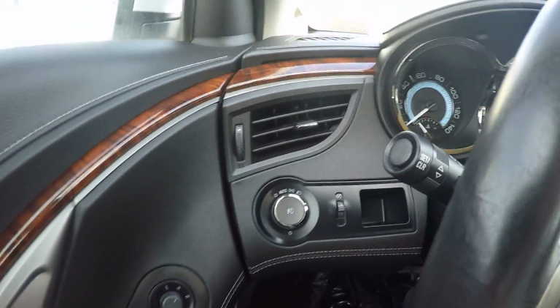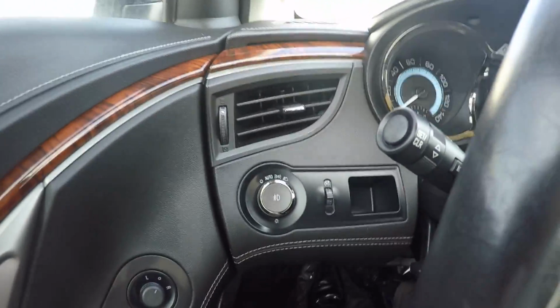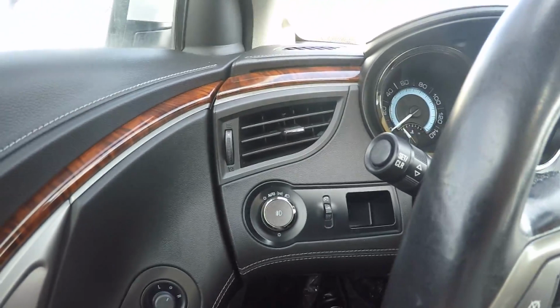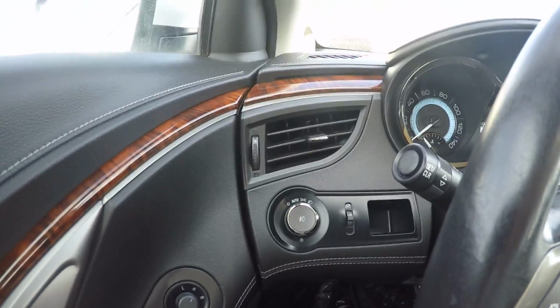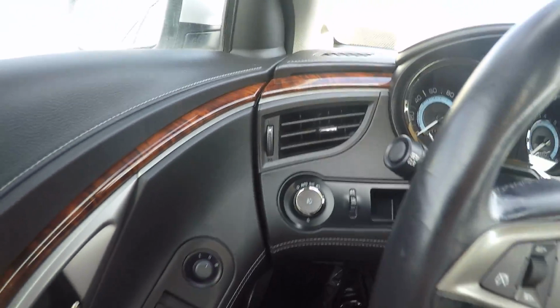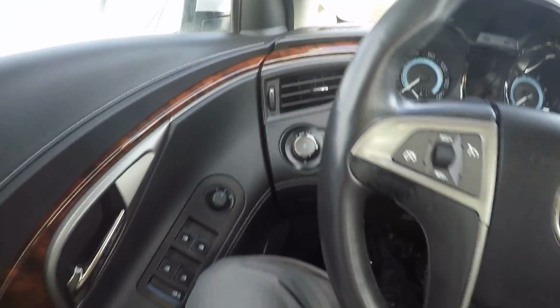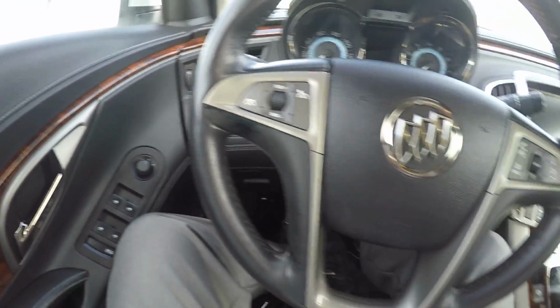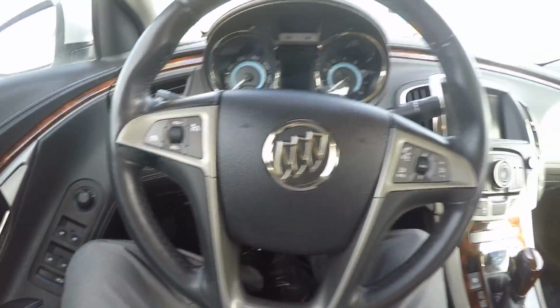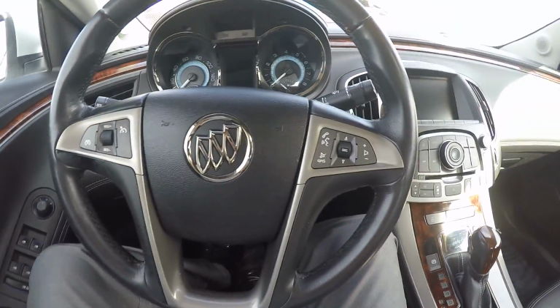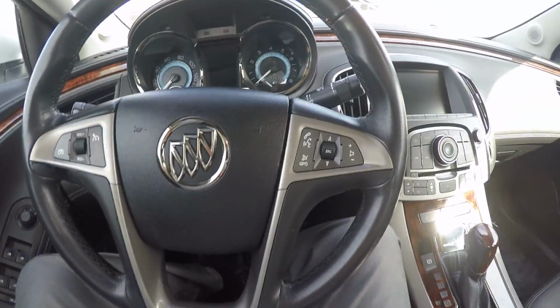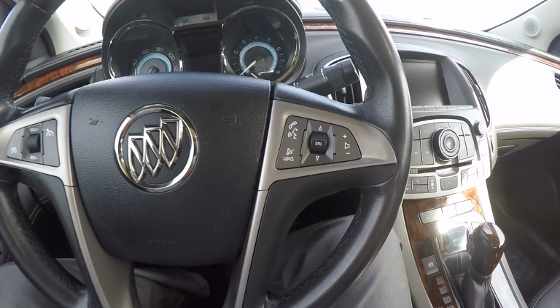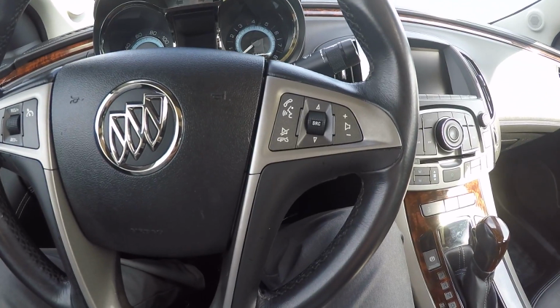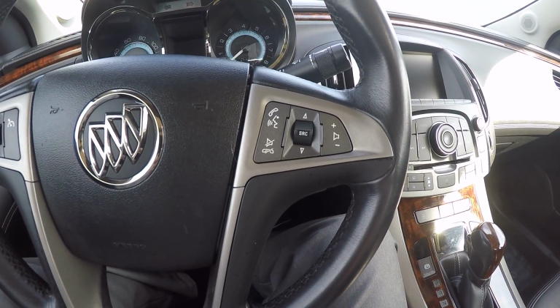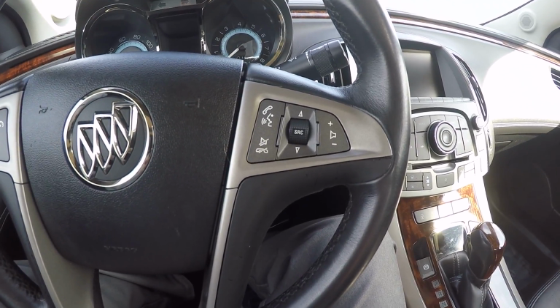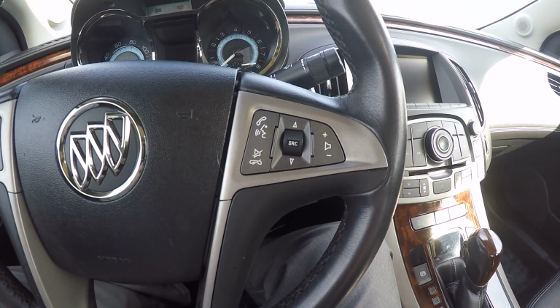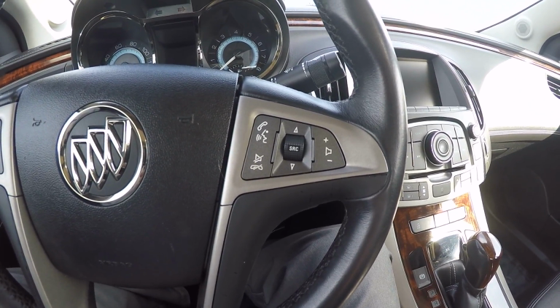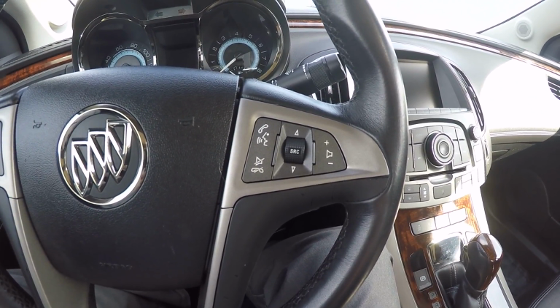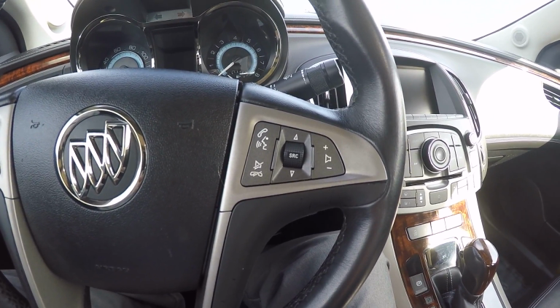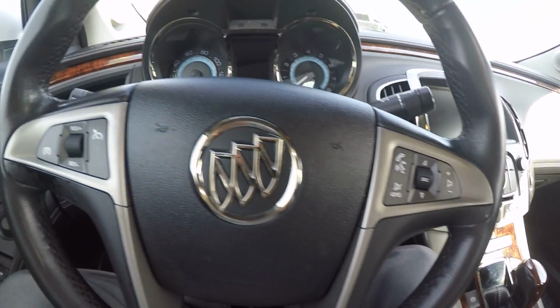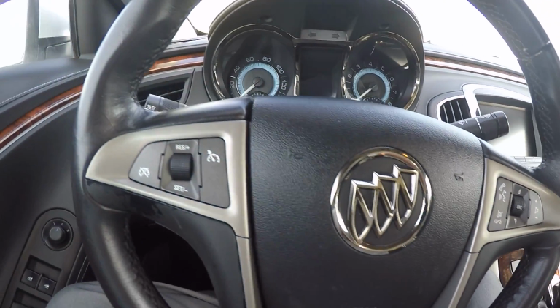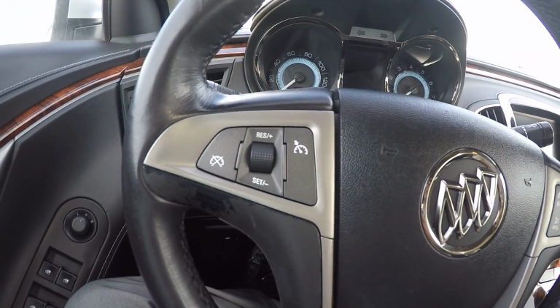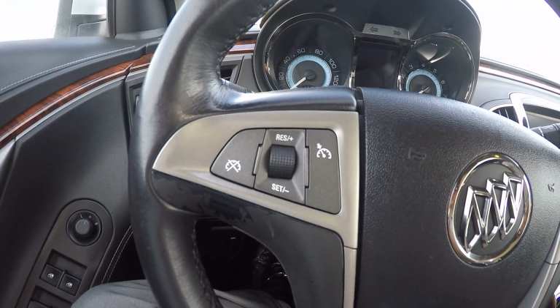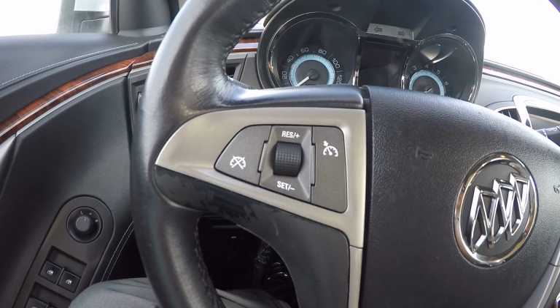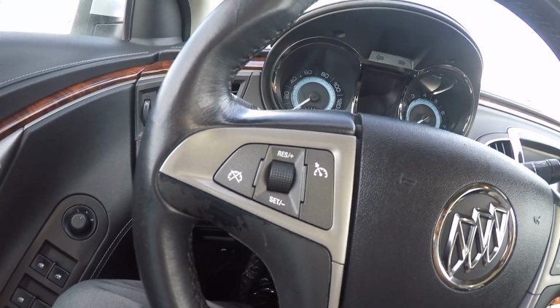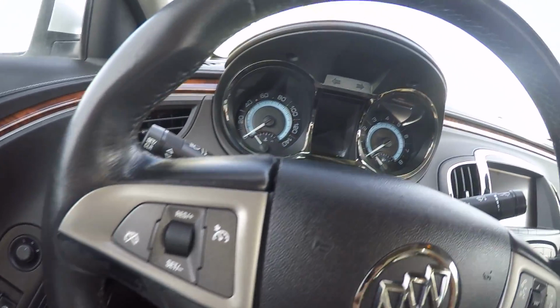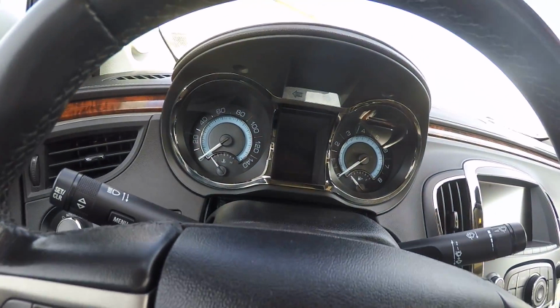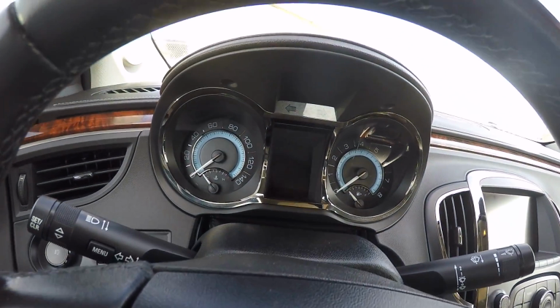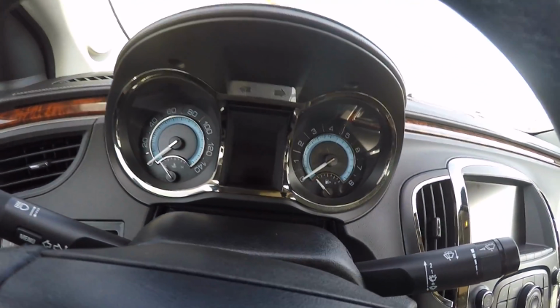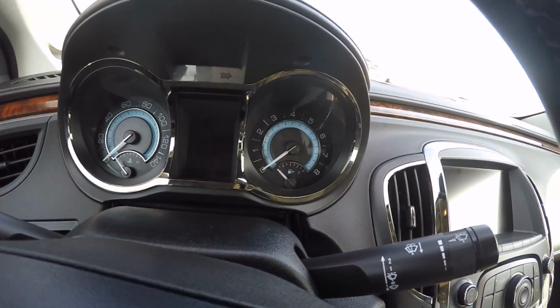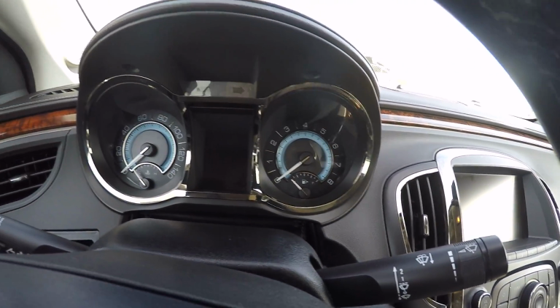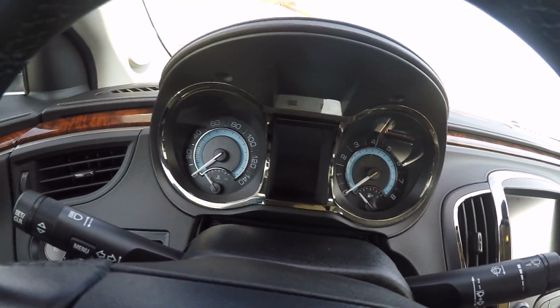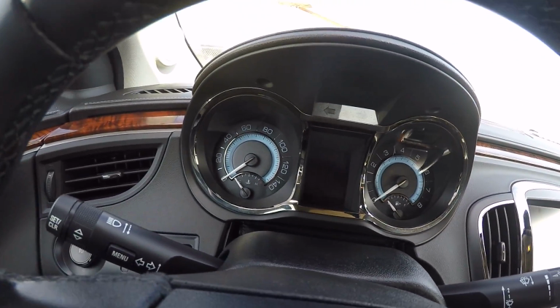Sorry about that — let me shut the door and block some of the construction noise. You have some radio controls on the right side of the steering wheel, cruise control on the left side of the steering wheel. Some good-looking light gauges there.